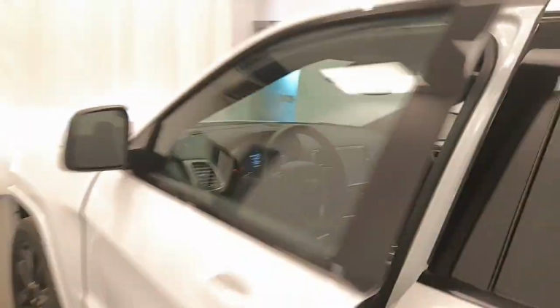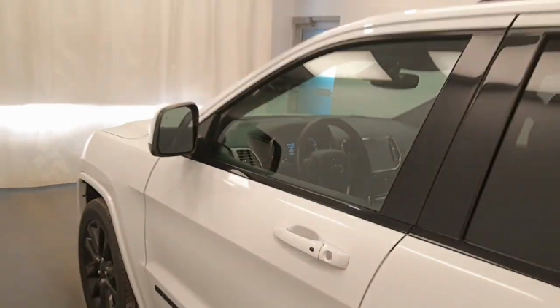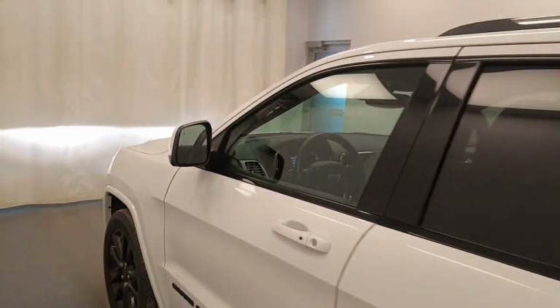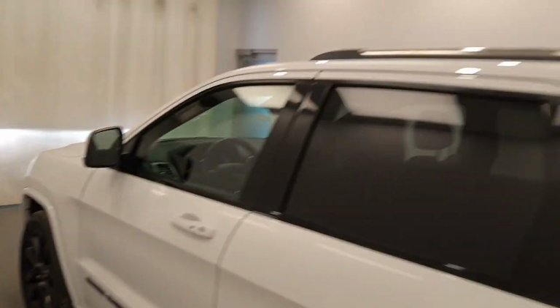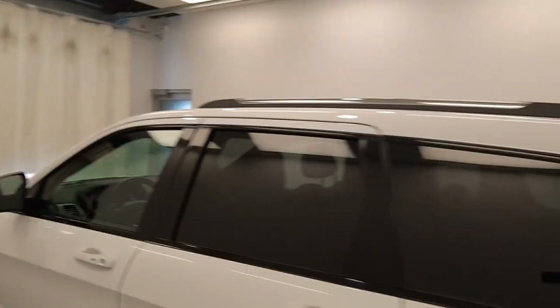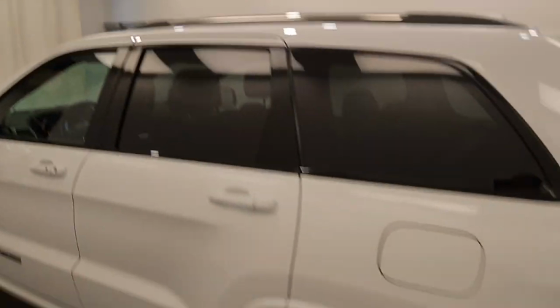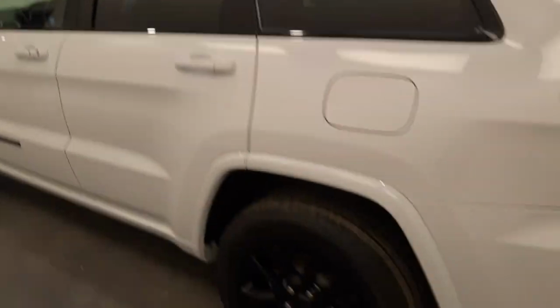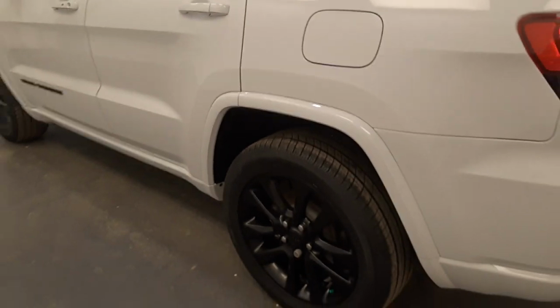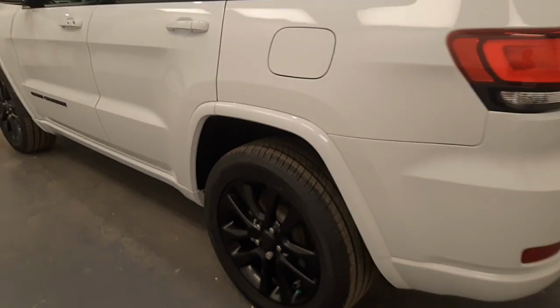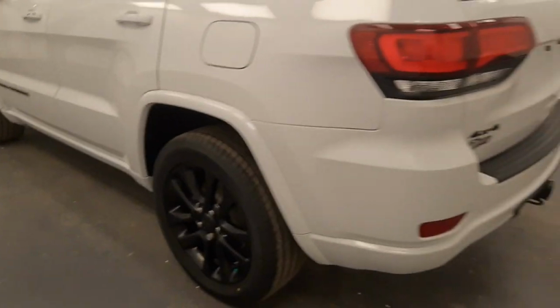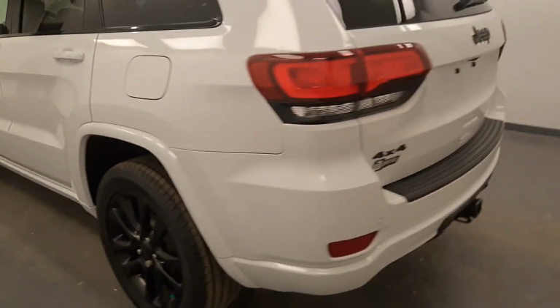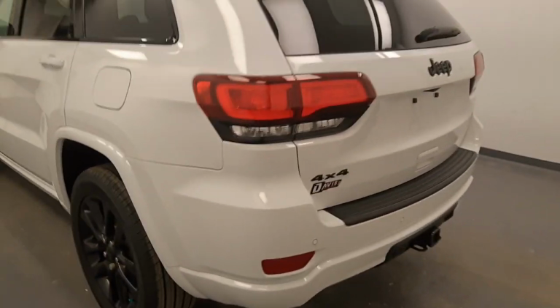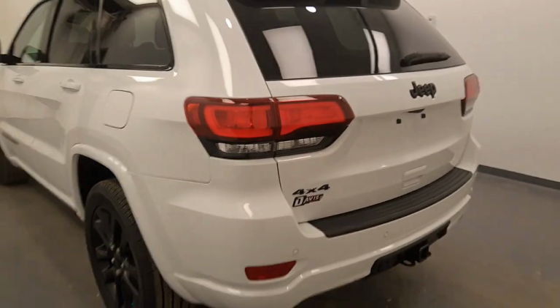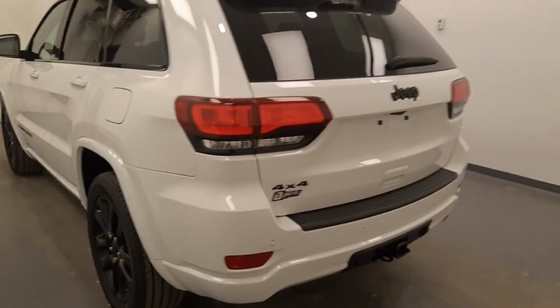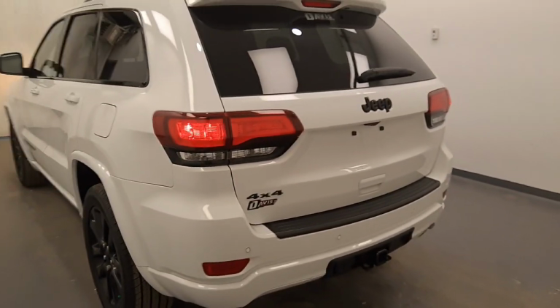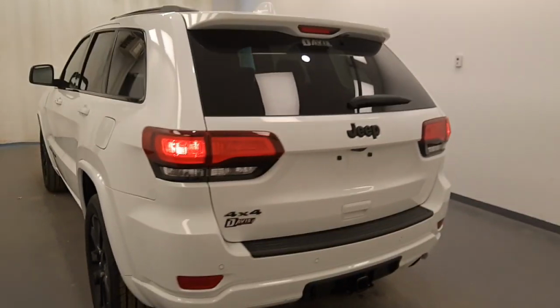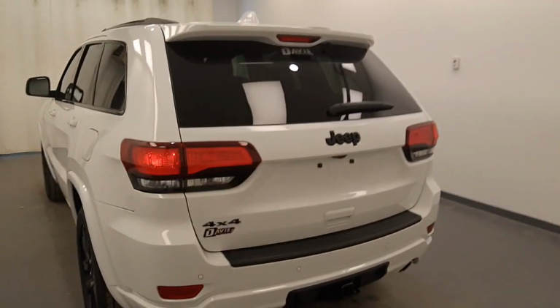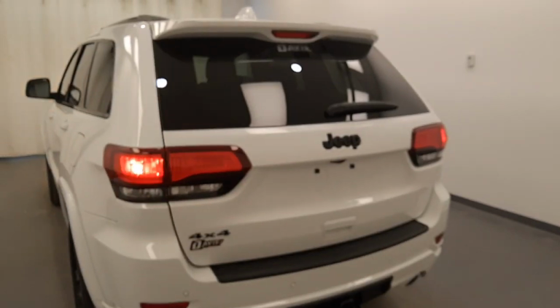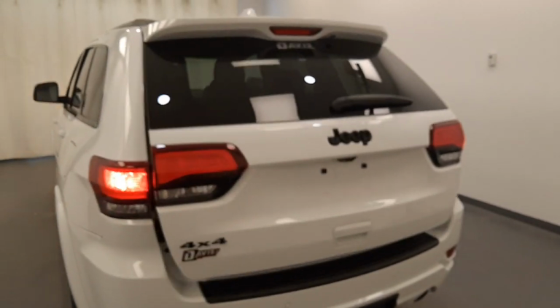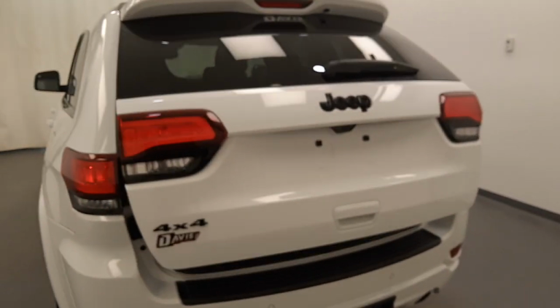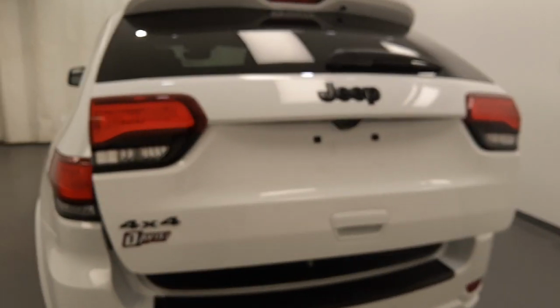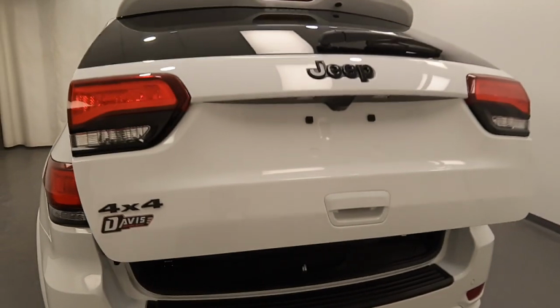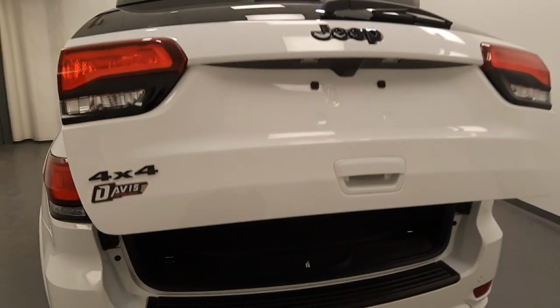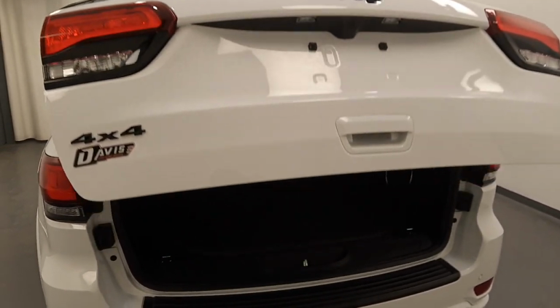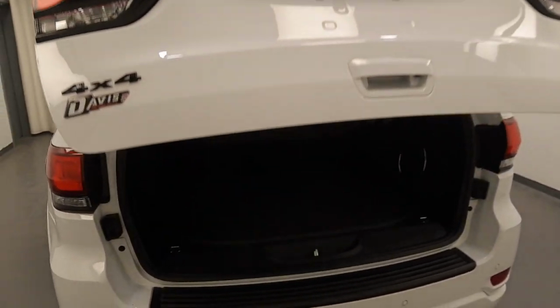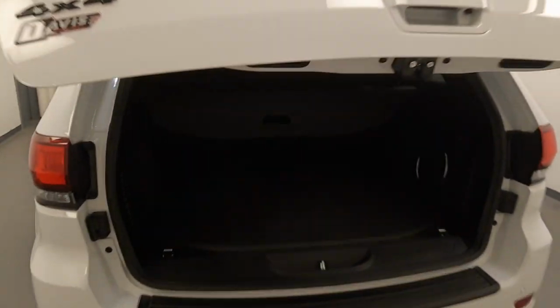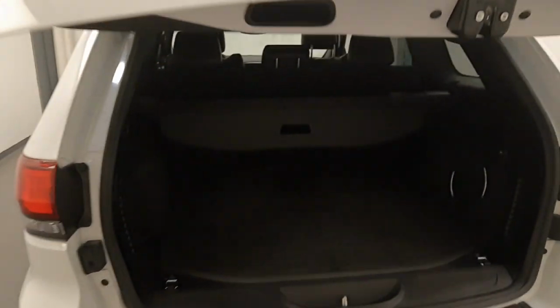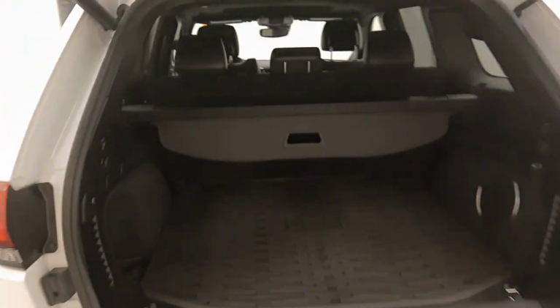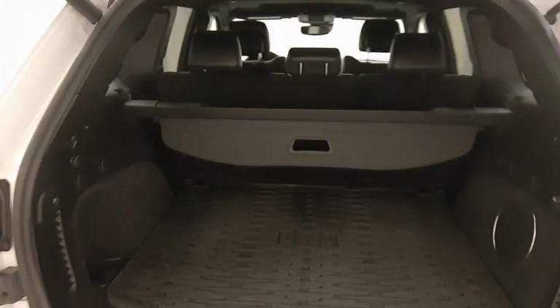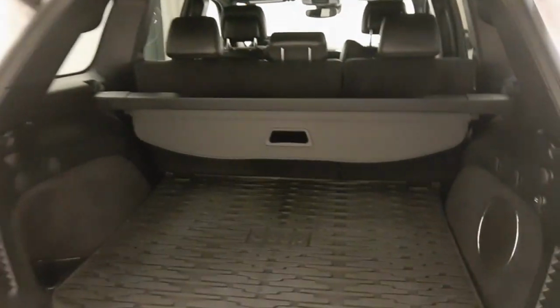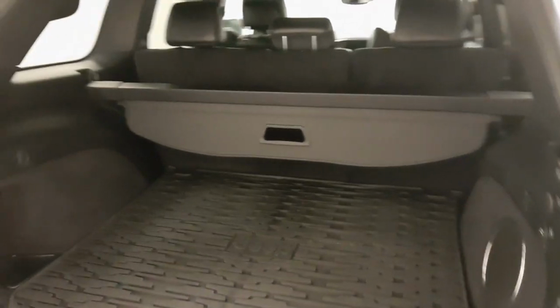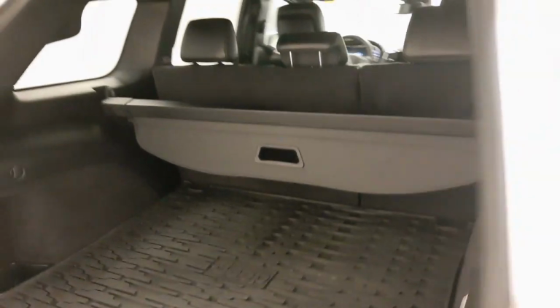Moving back out to the exterior, we have a roof rack, alloy wheels painted, rear parking assist, backup camera, remote trunk release, power hatch, remote start, and more cargo space.